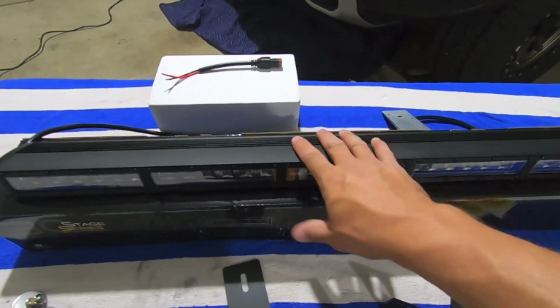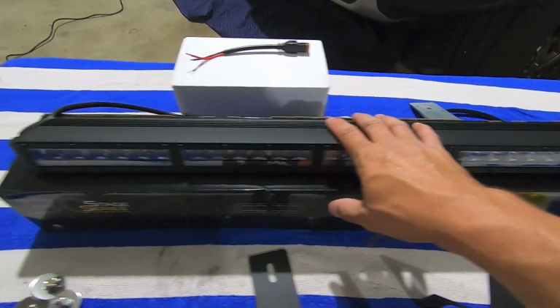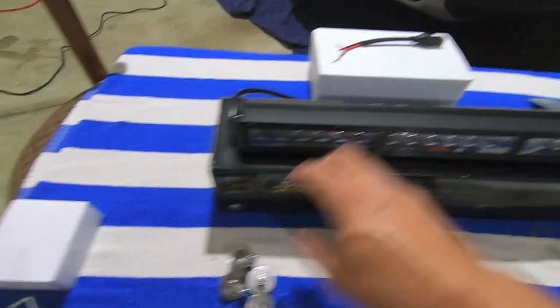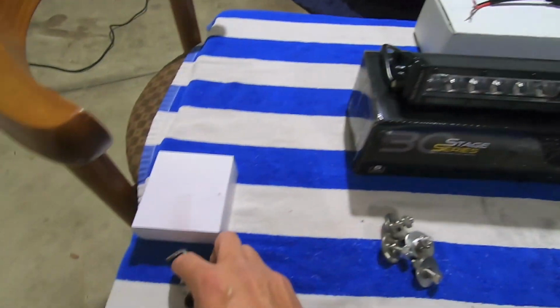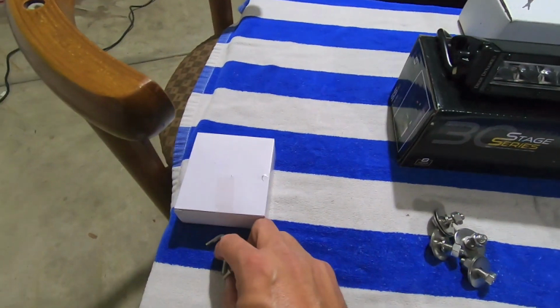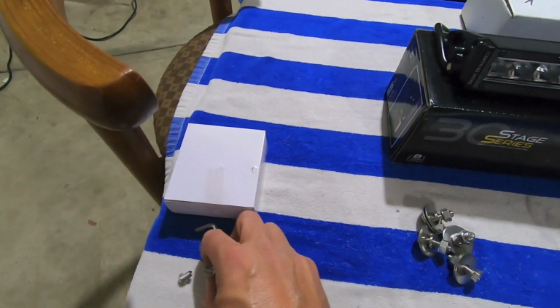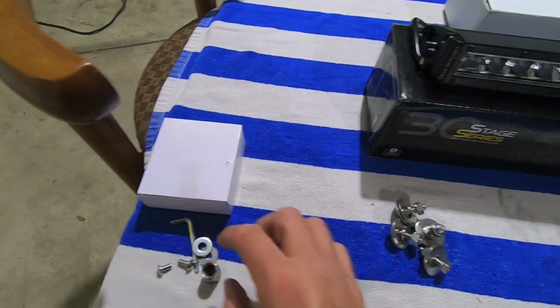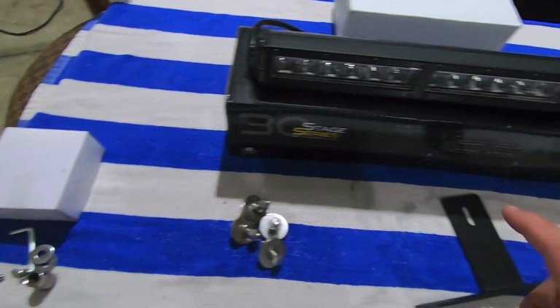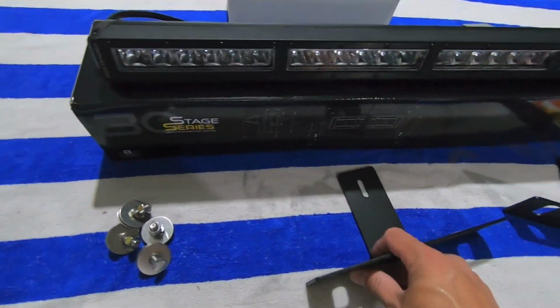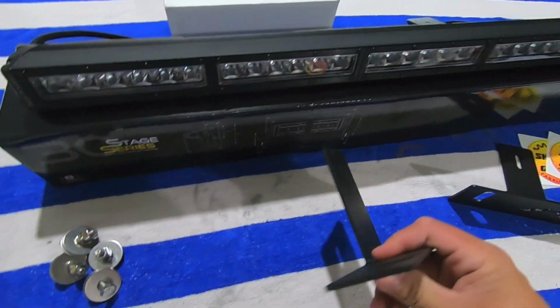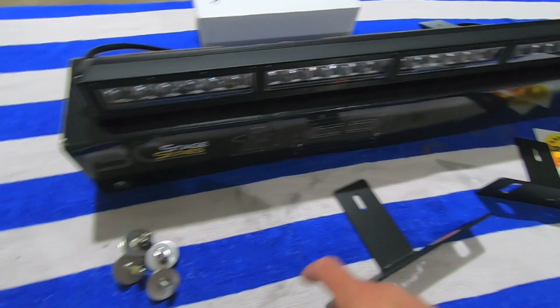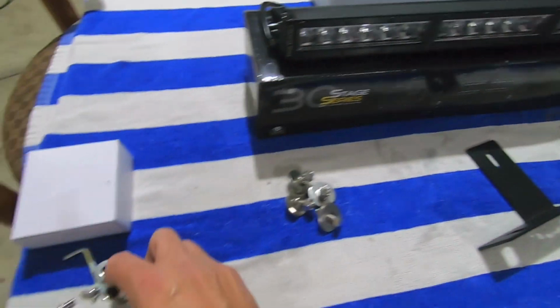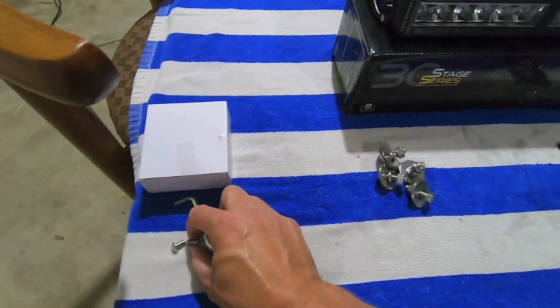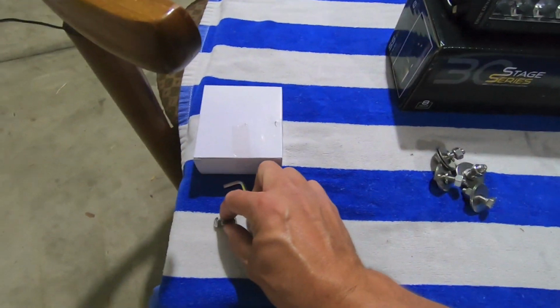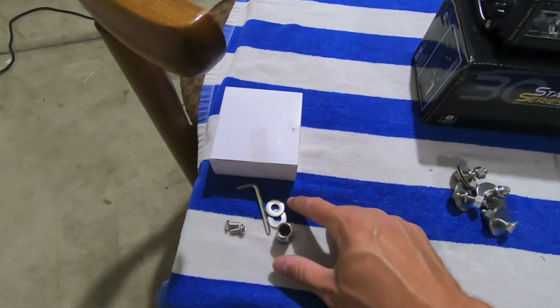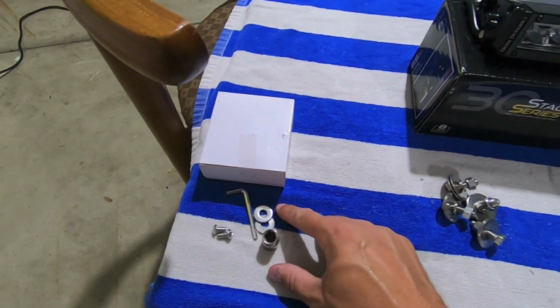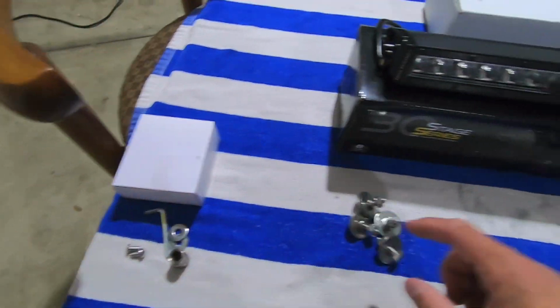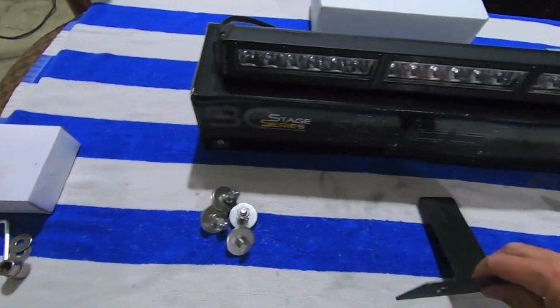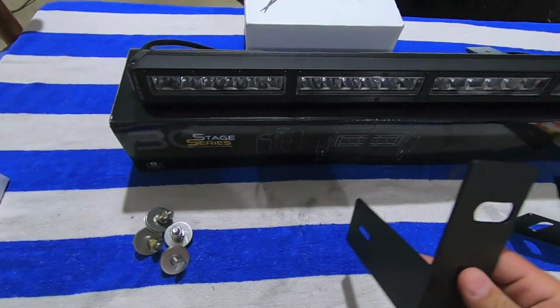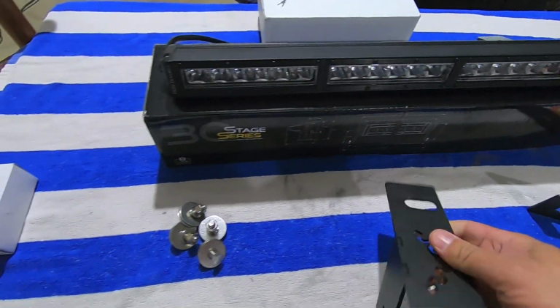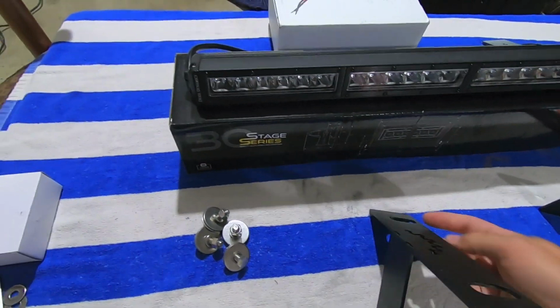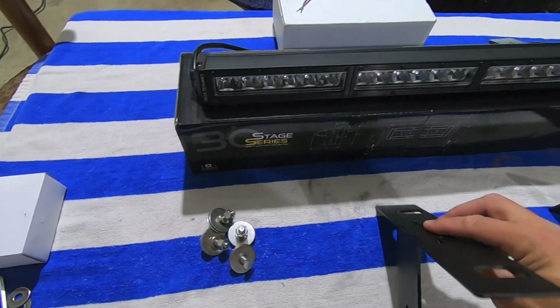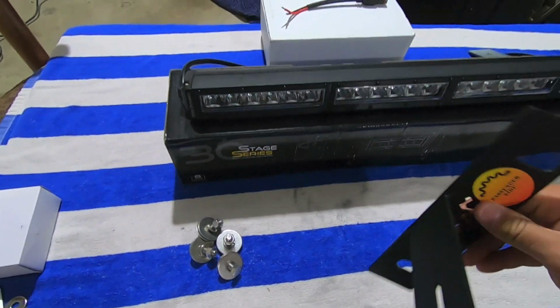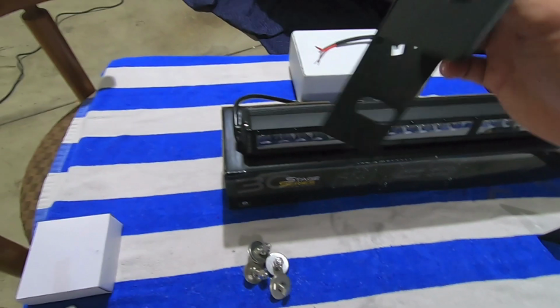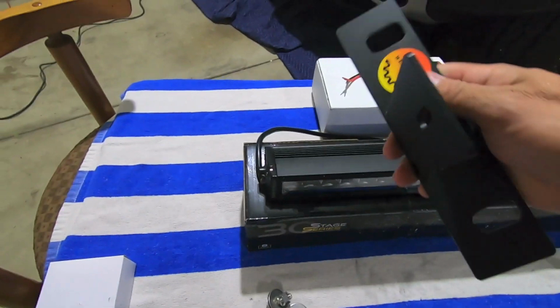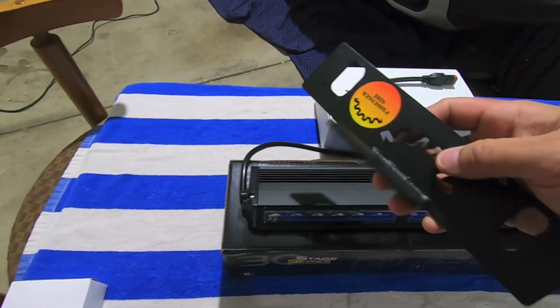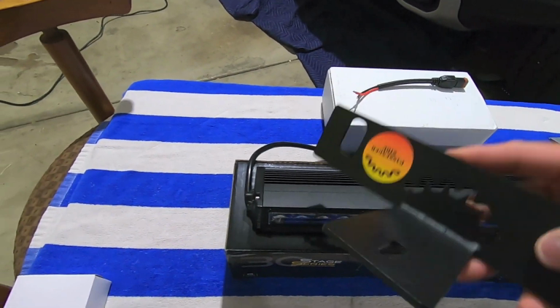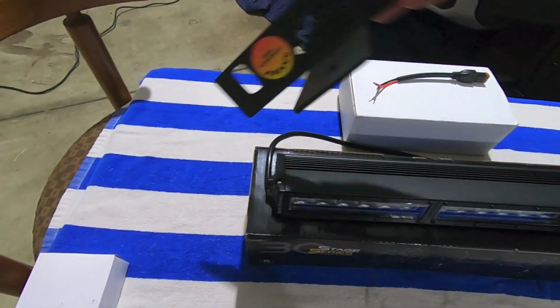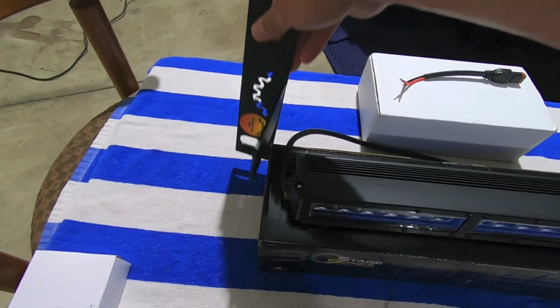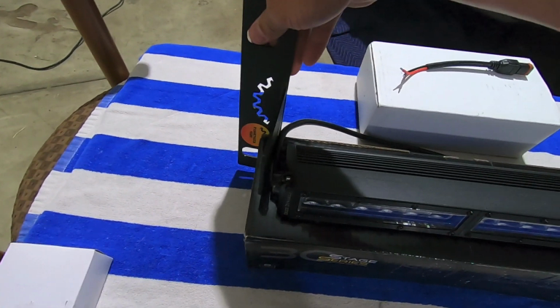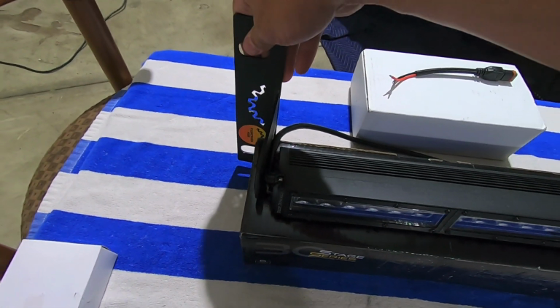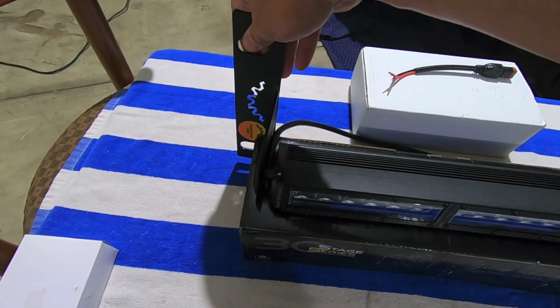With Diode Dynamics they give you a whole bunch of hardware, but in this application for these brackets I really only need screws and washers, because basically when this mounts in the truck, it's going to mount like that.